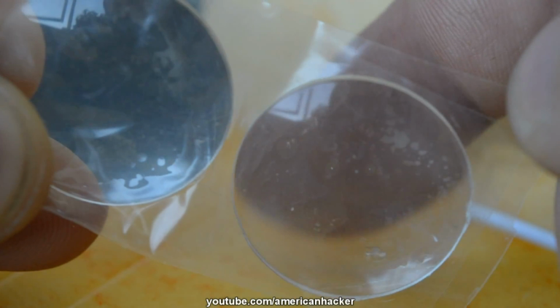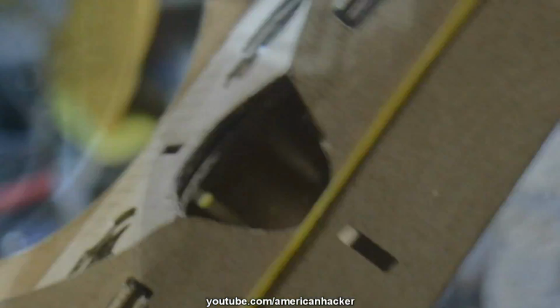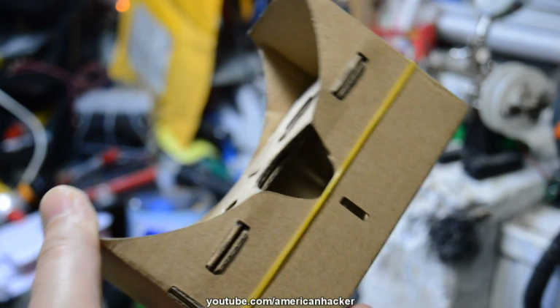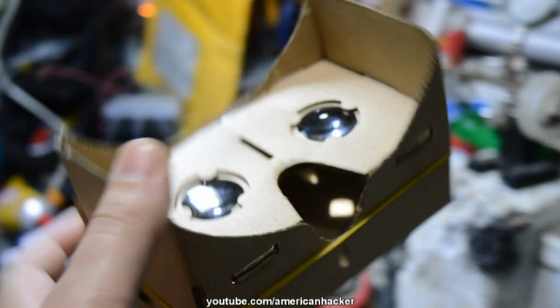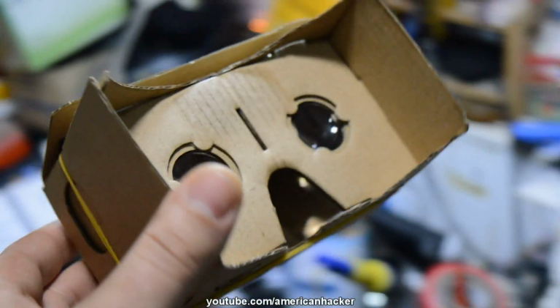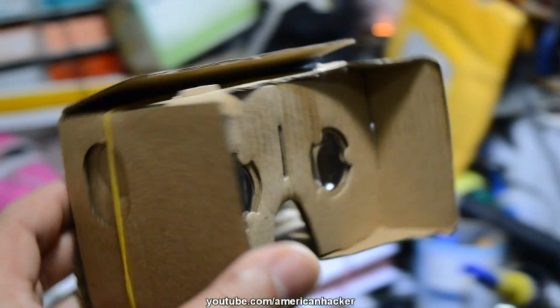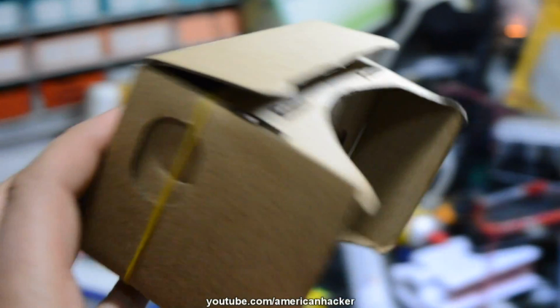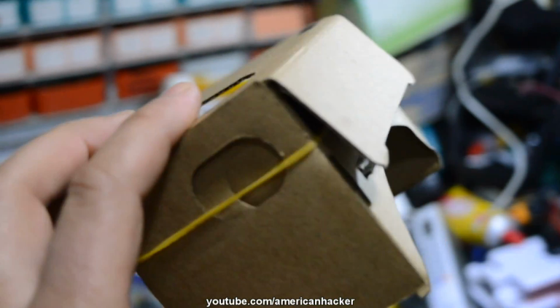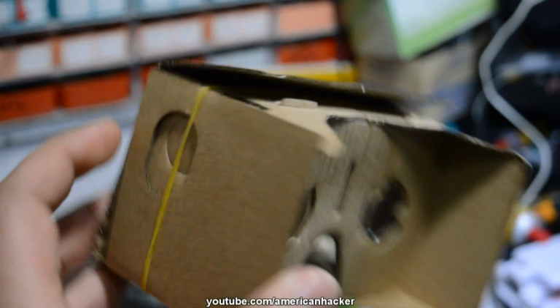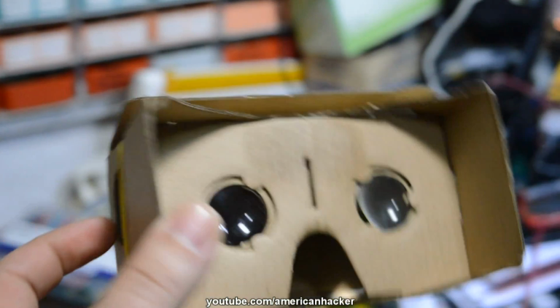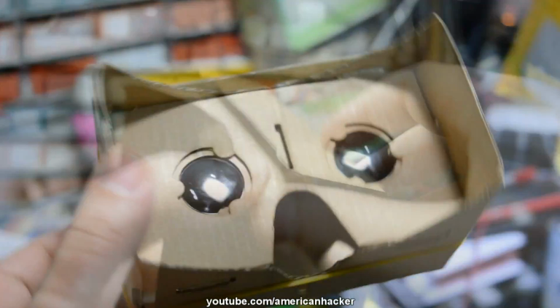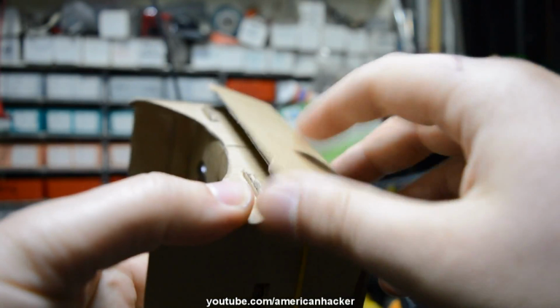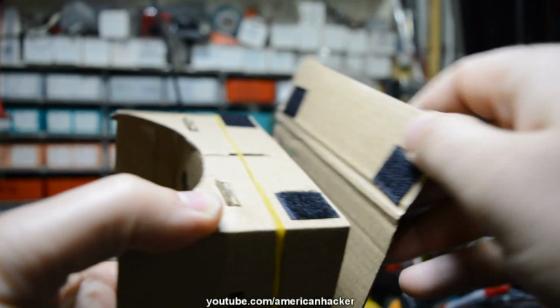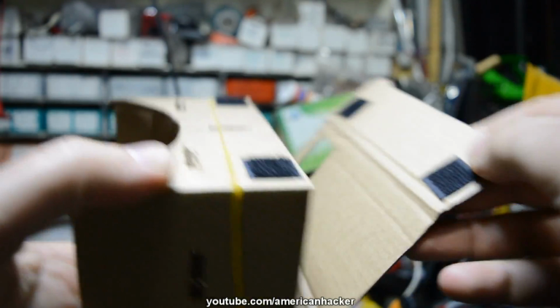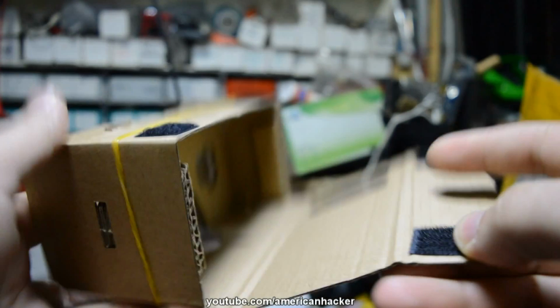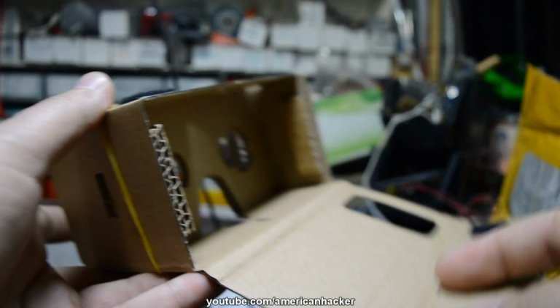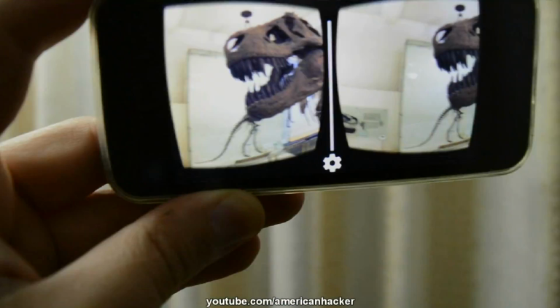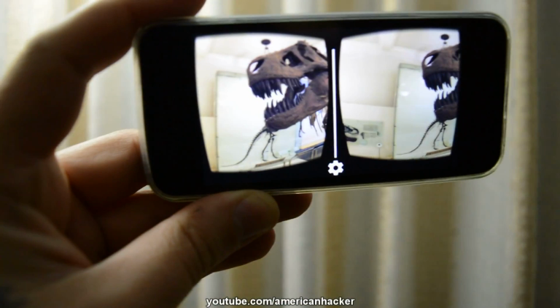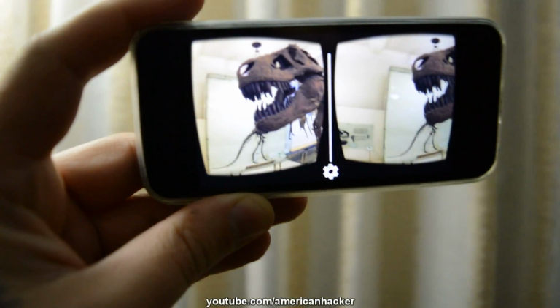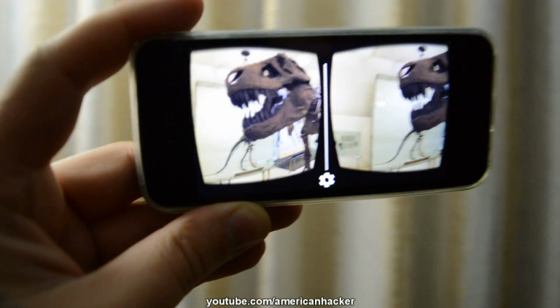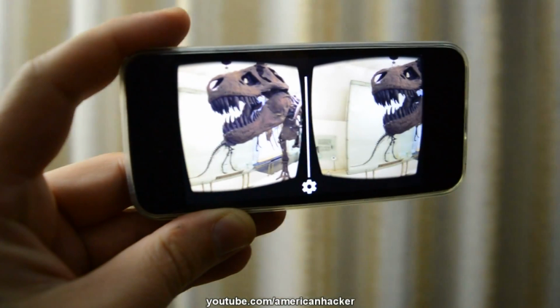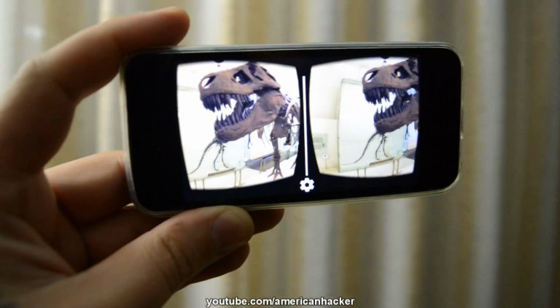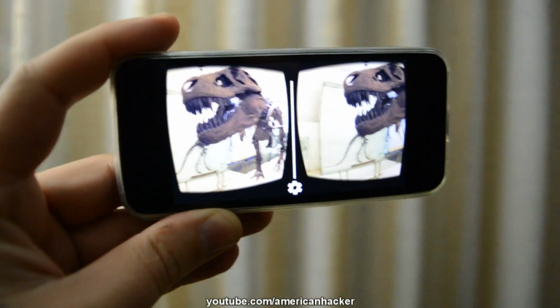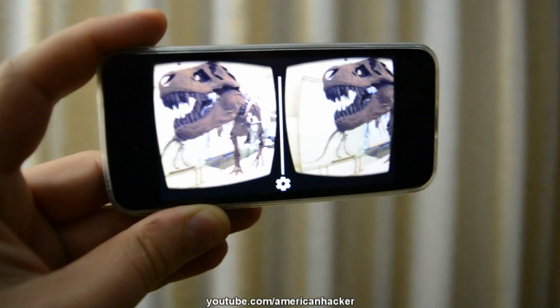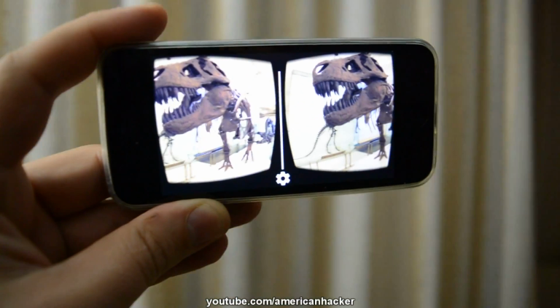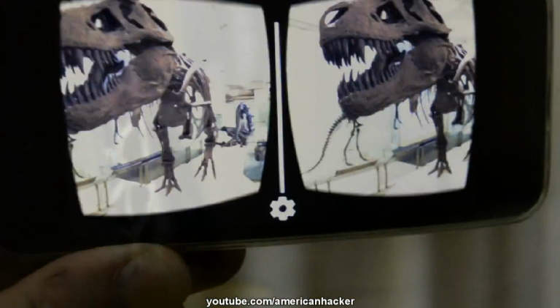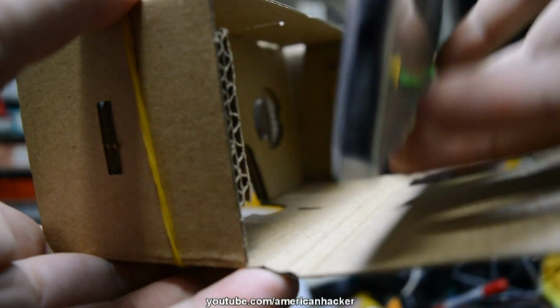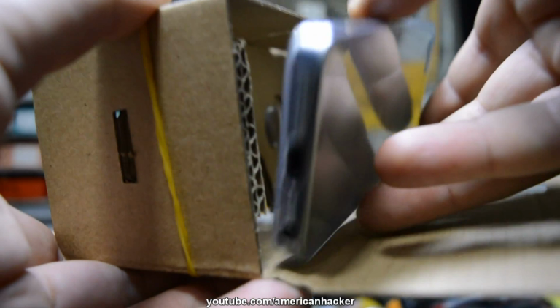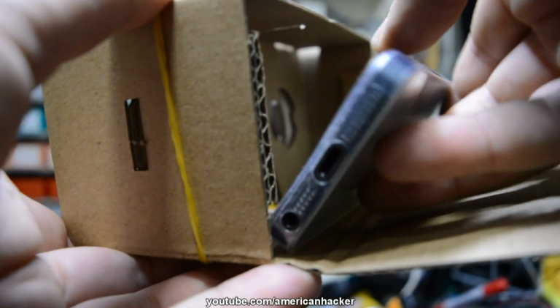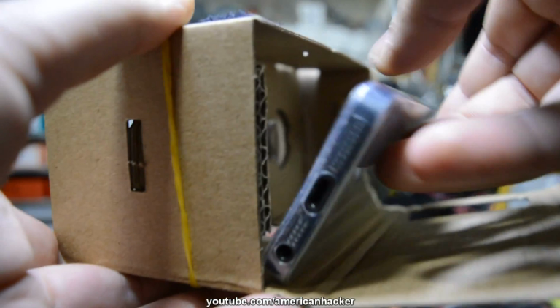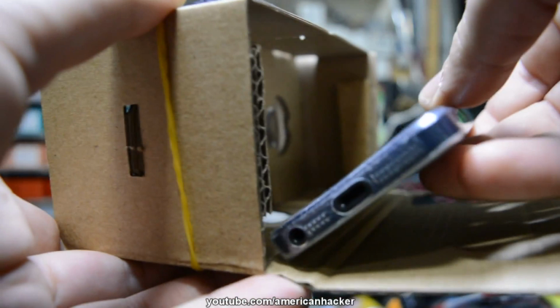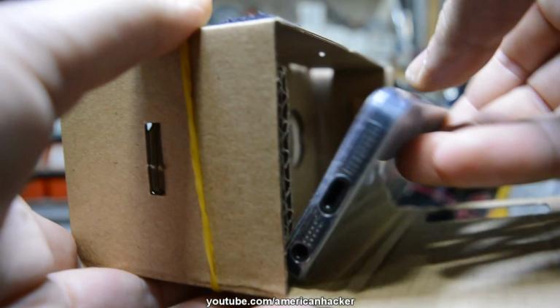You can download the free Google app — I will put links in the description. Now place your phone into the Google Cardboard and you can enjoy virtual reality through this super simple gadget that everyone can build and afford.